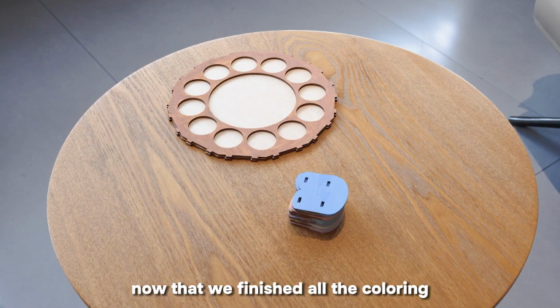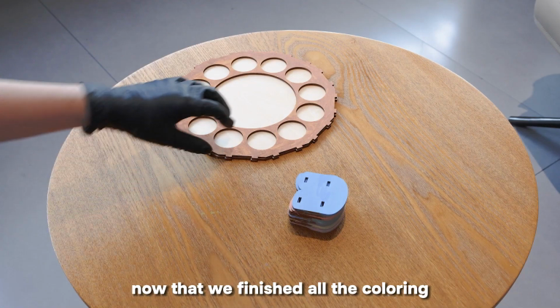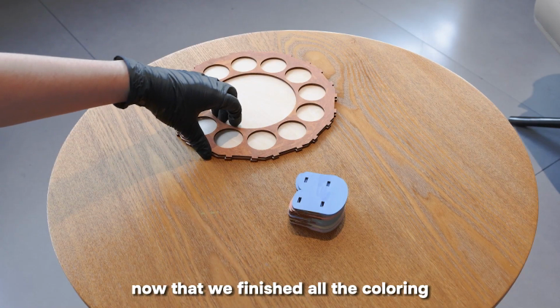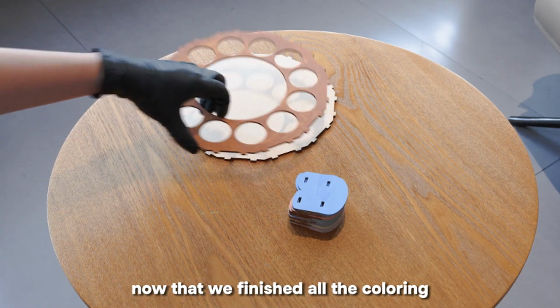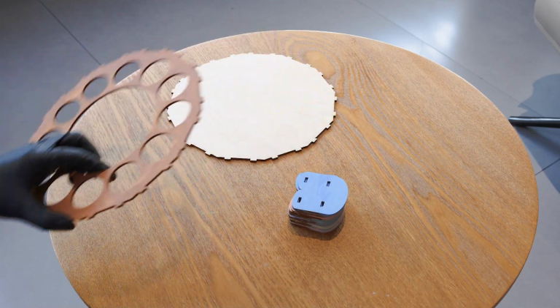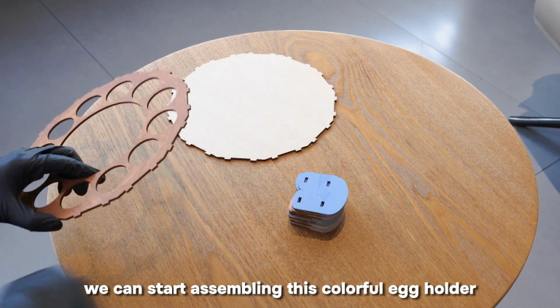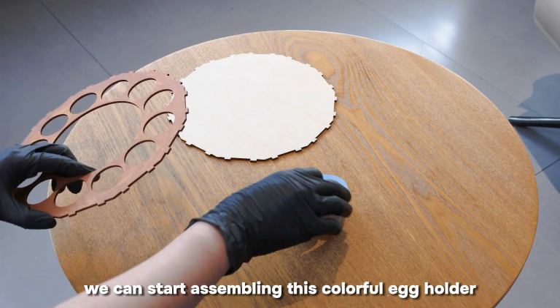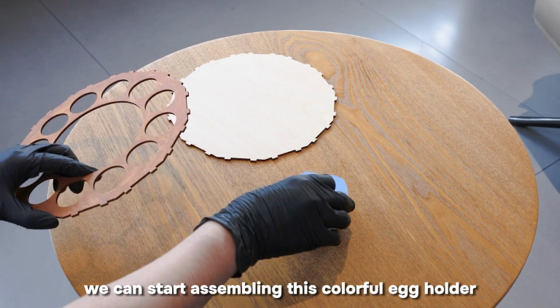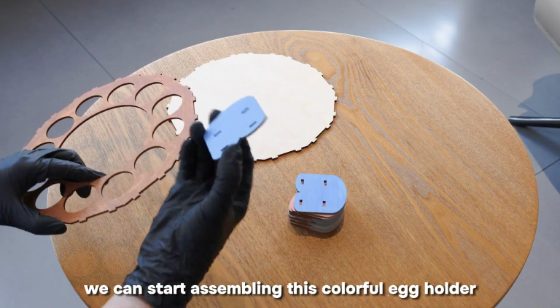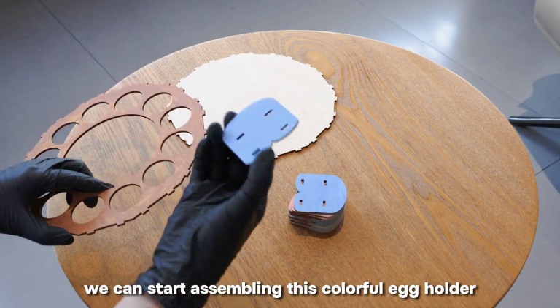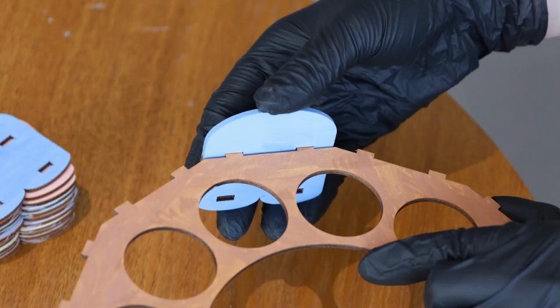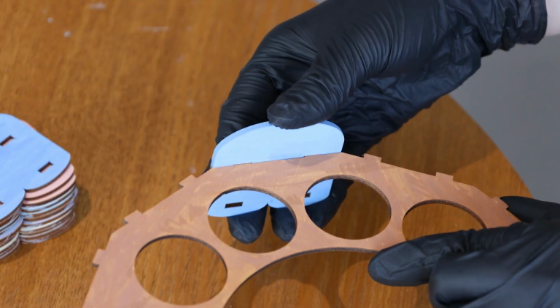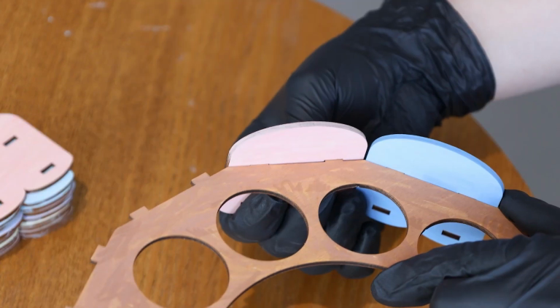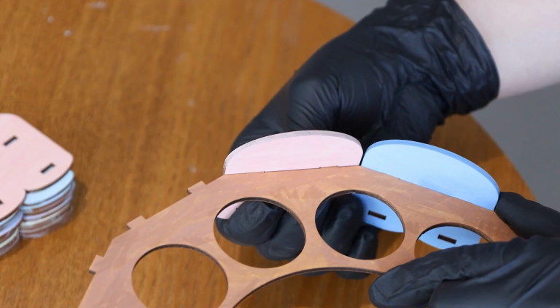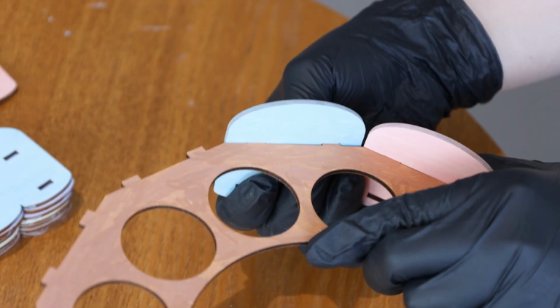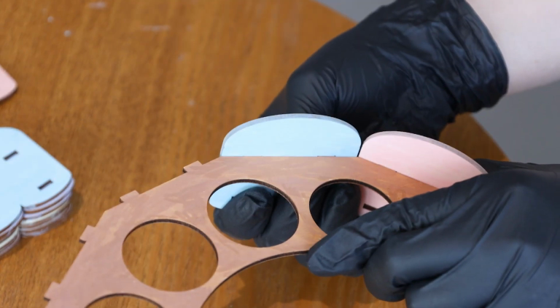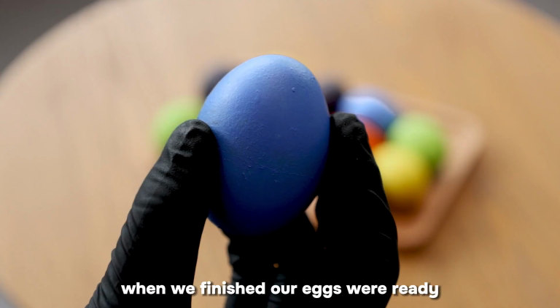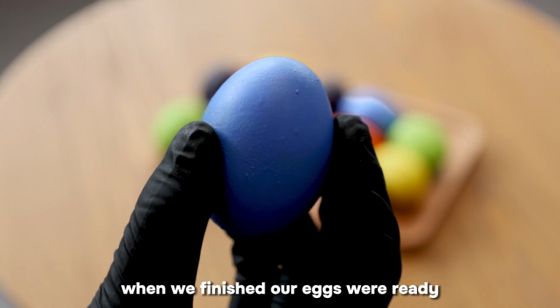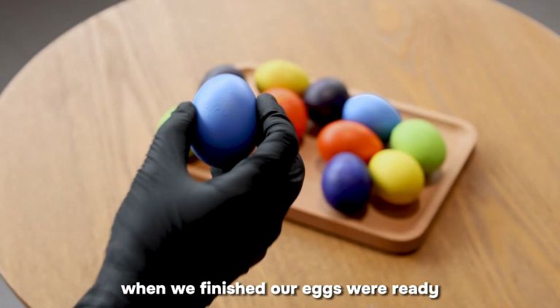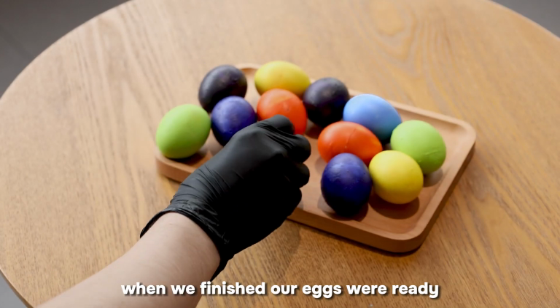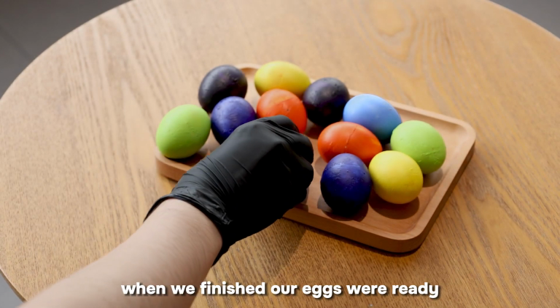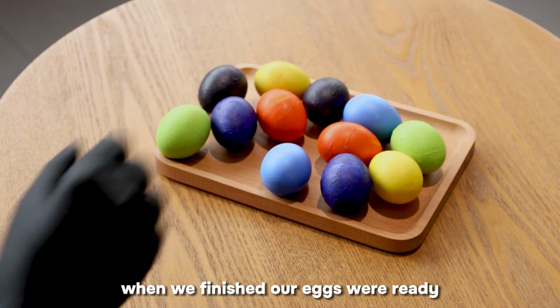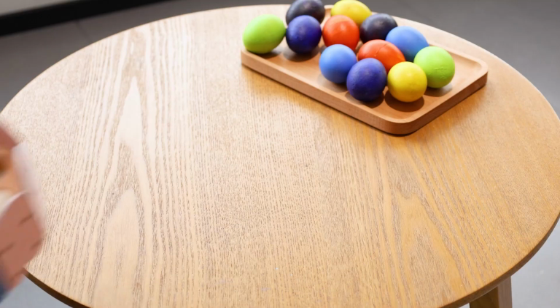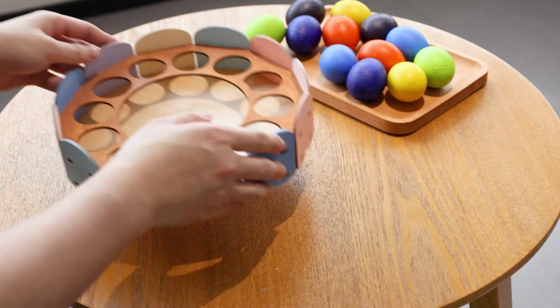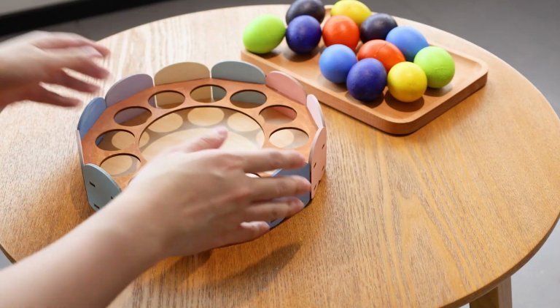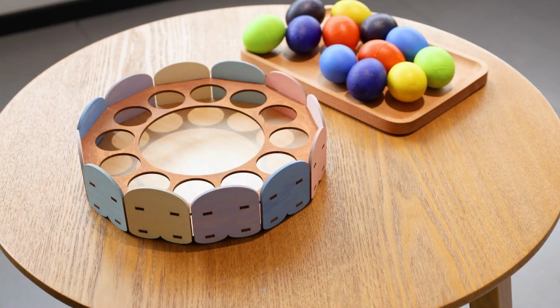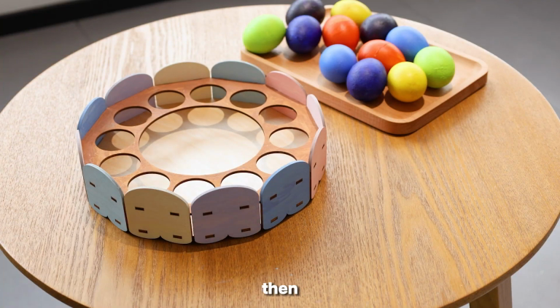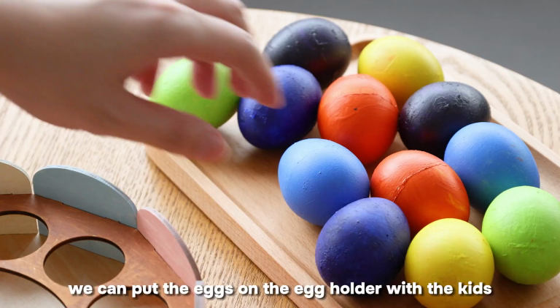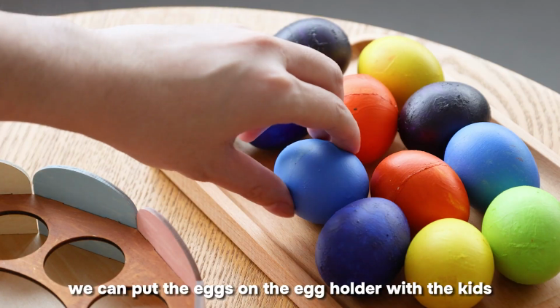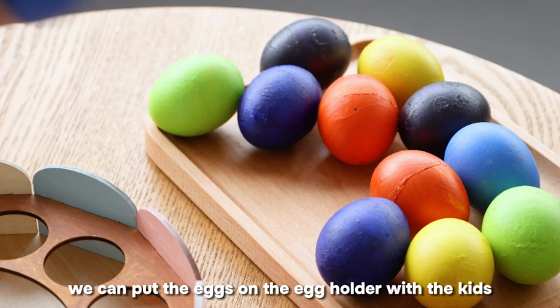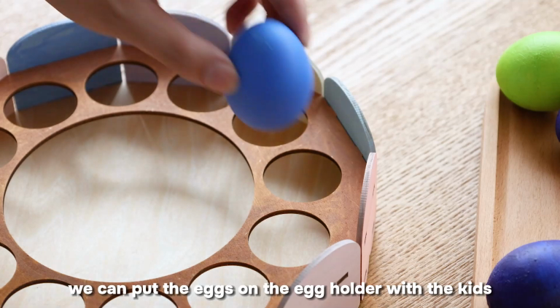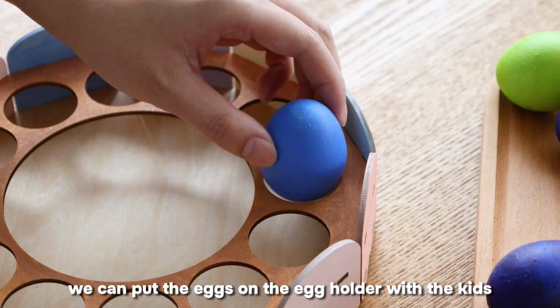Now that we've finished all the coloring, we can start assembling this colorful egg holder. When we finished, our eggs were ready. Then we can put the eggs on the egg holder with the kids.